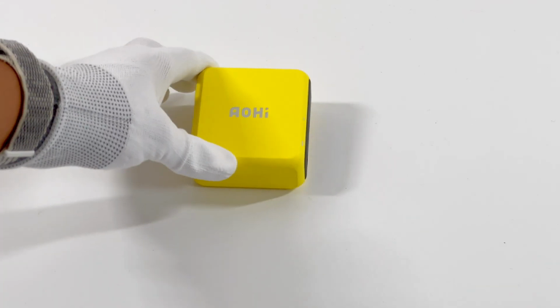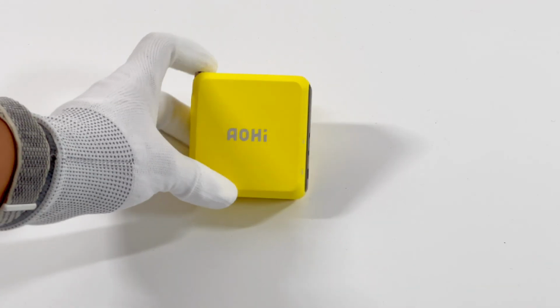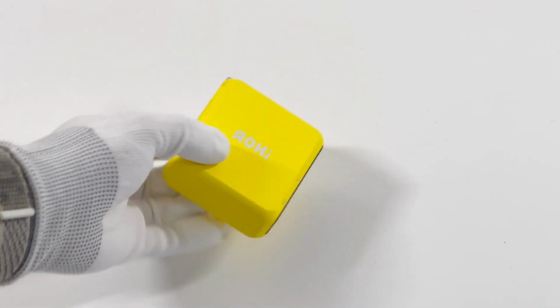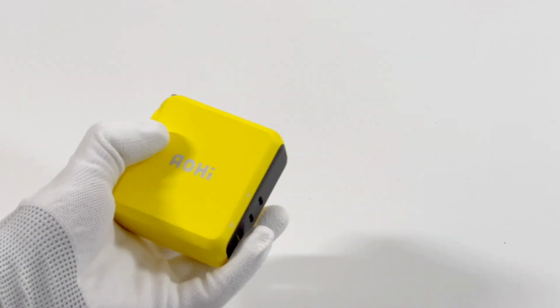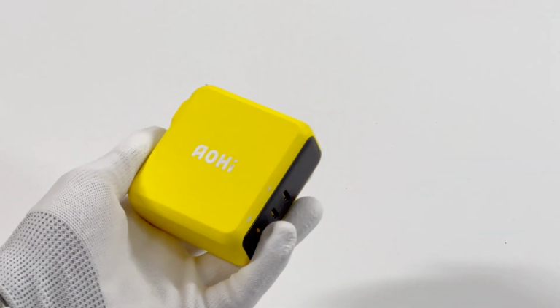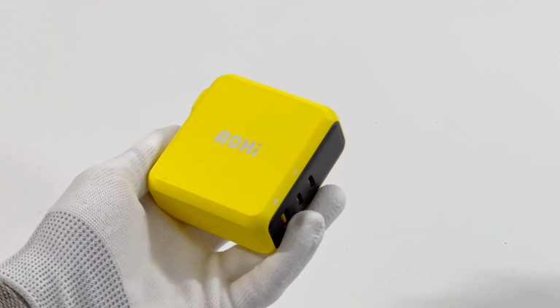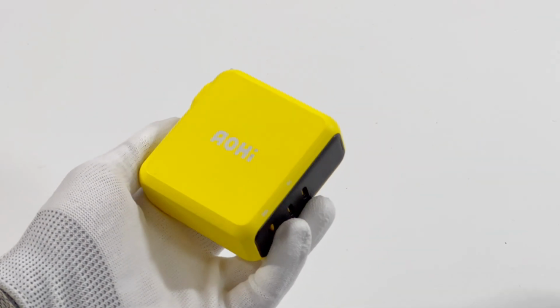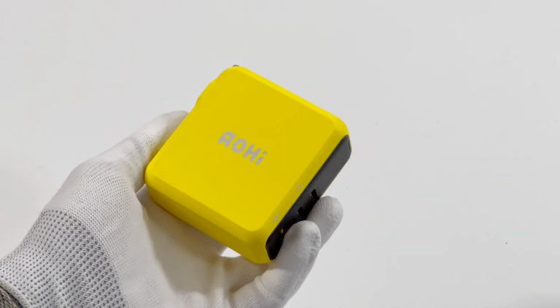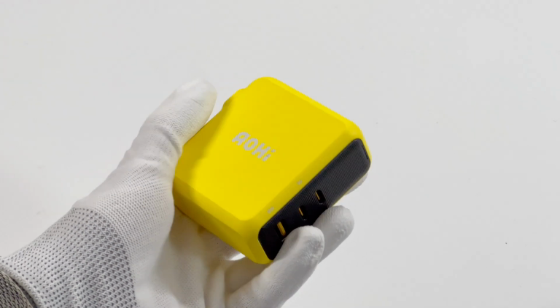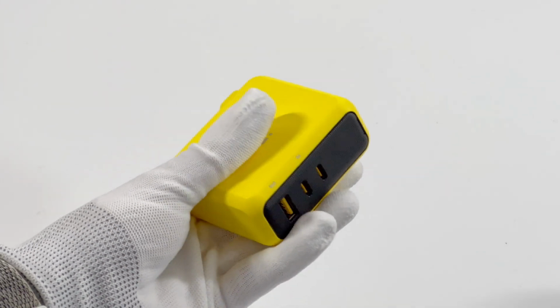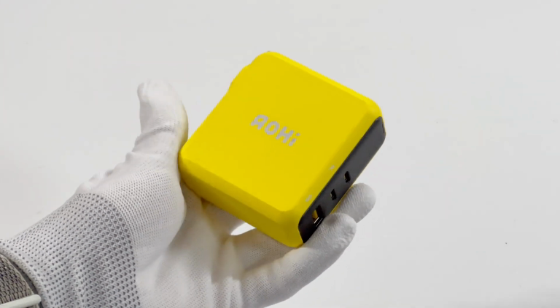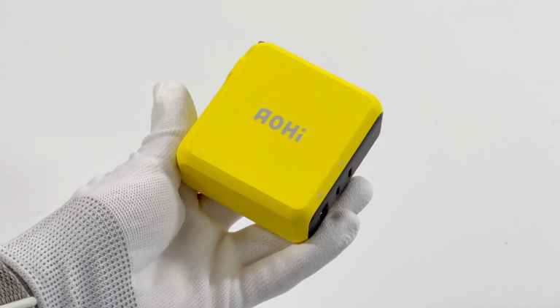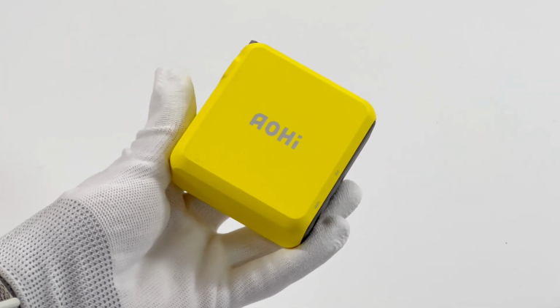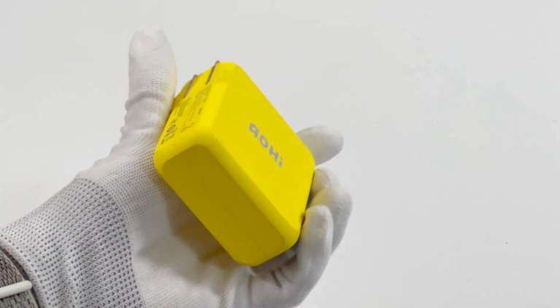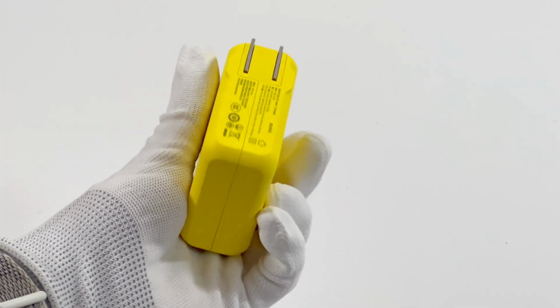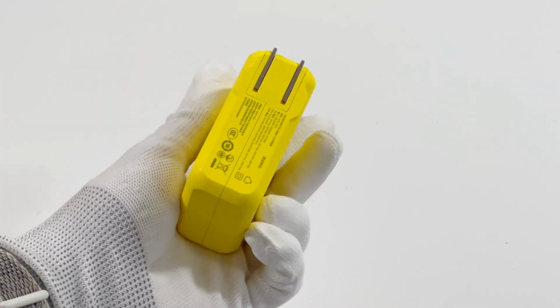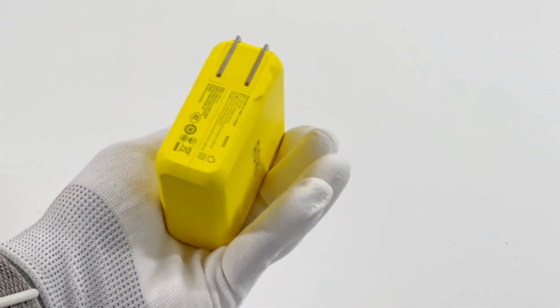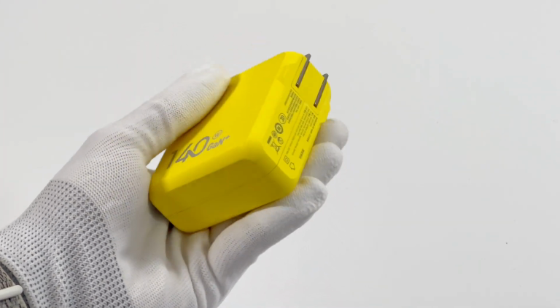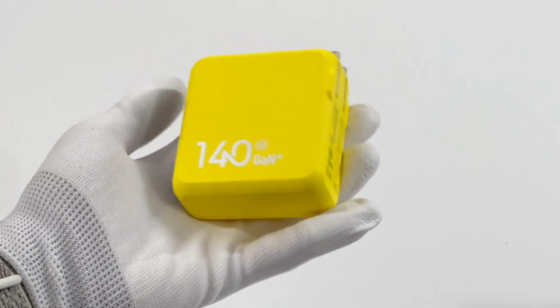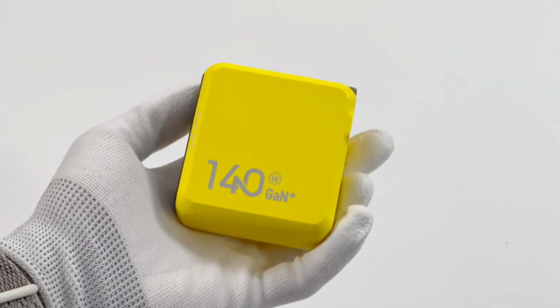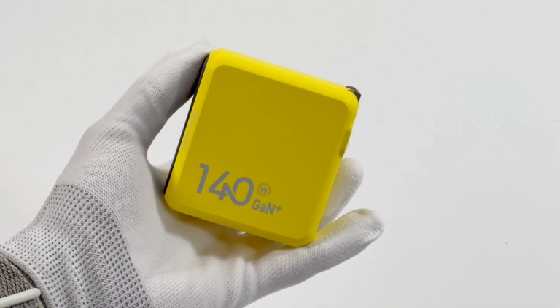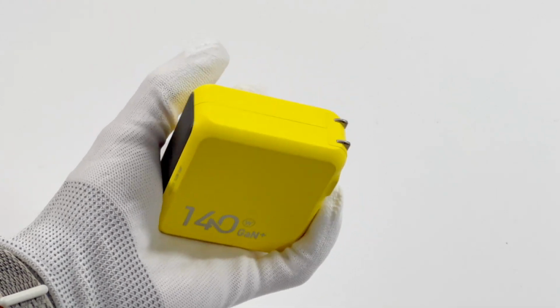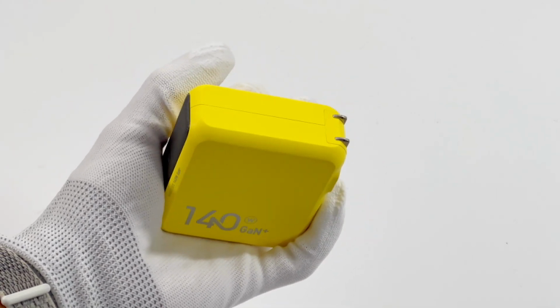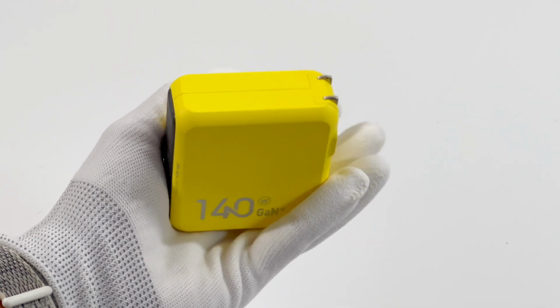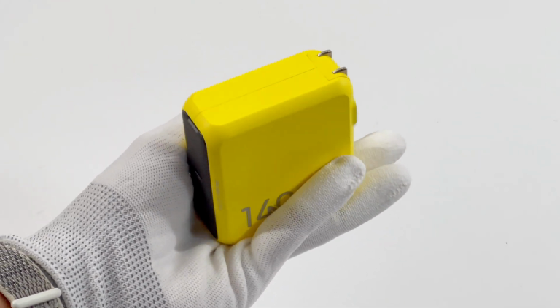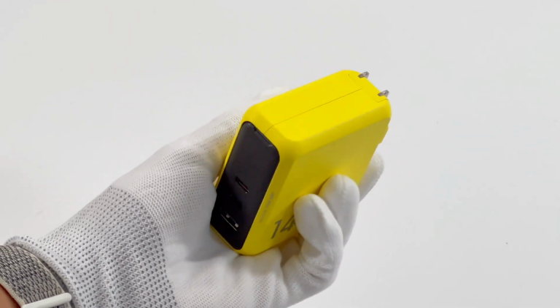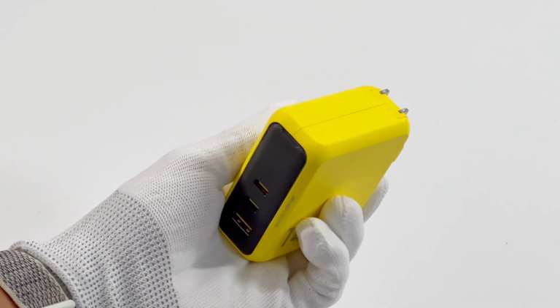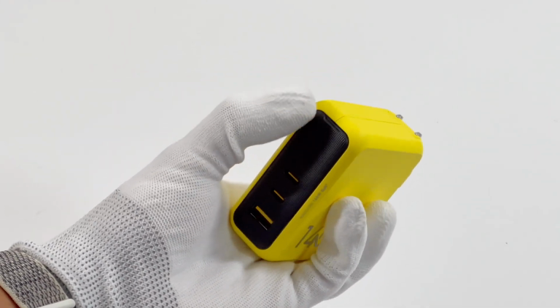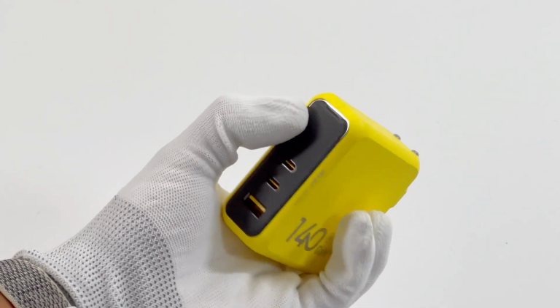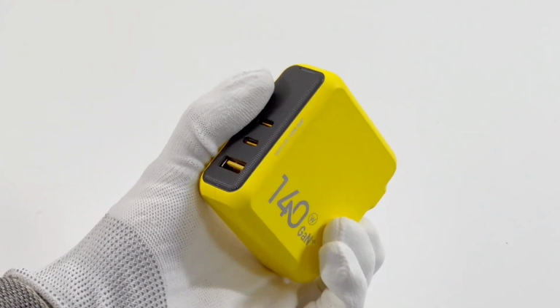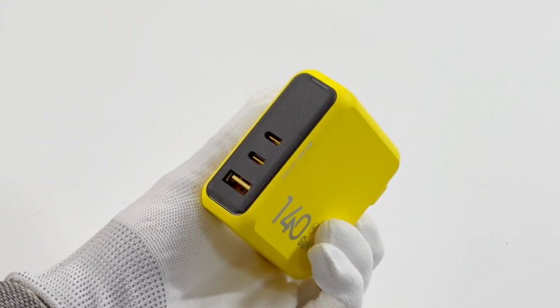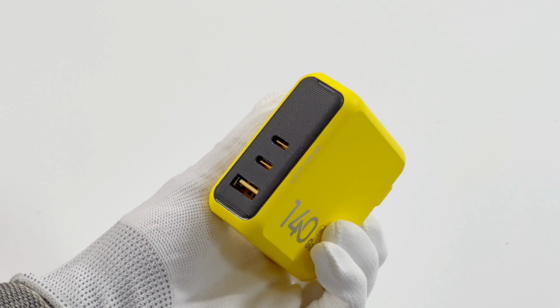Recently, Aohai launched a 140W GaN charger that supports PD3.1 protocol. It adopts the same power integration custom chip as Apple, but has two more ports than the Apple 140W. Today we will test its charging performance.